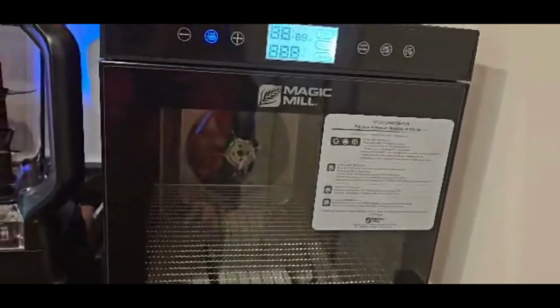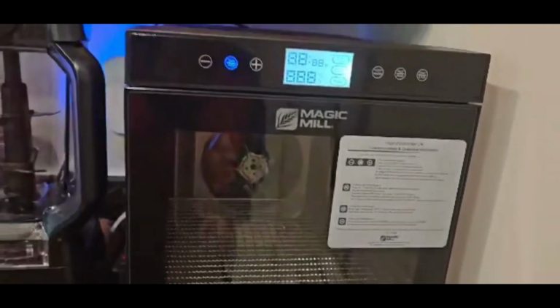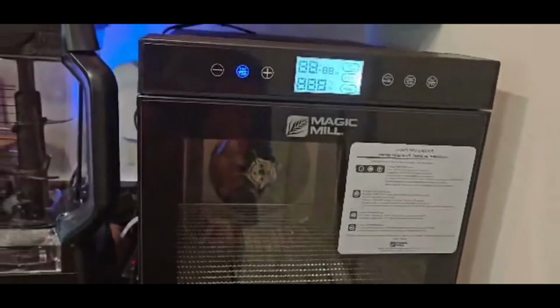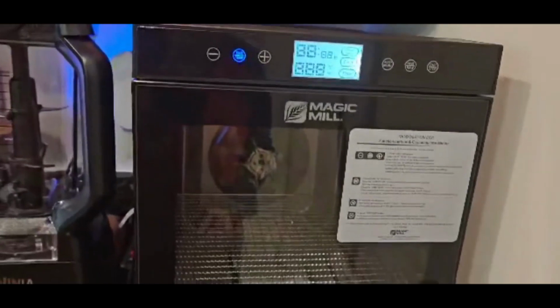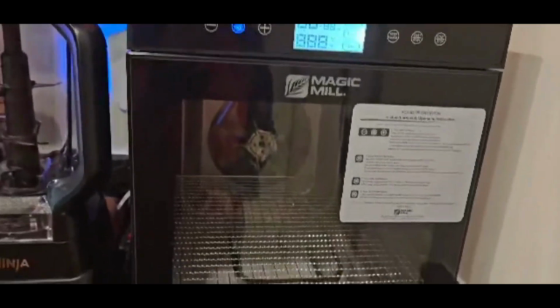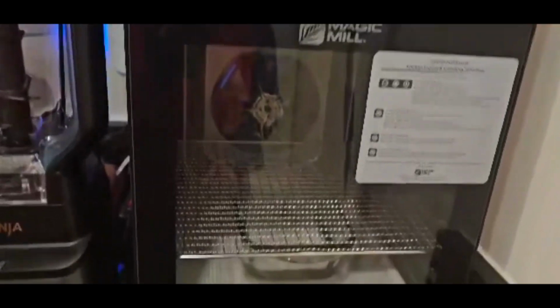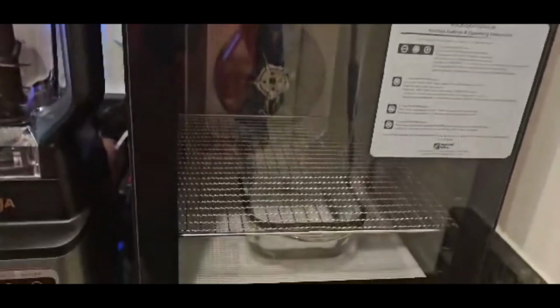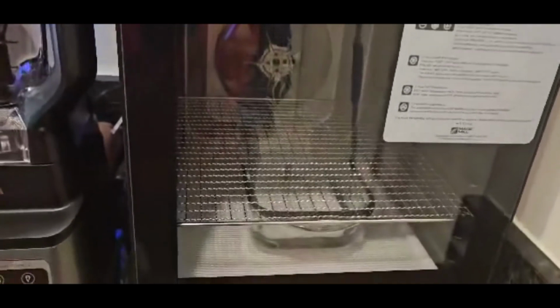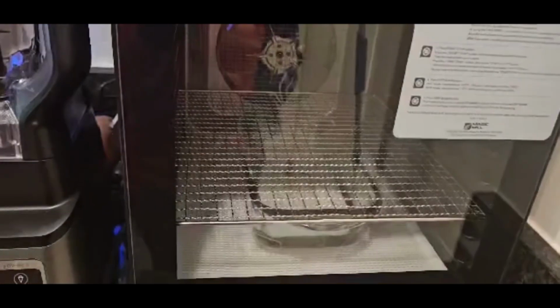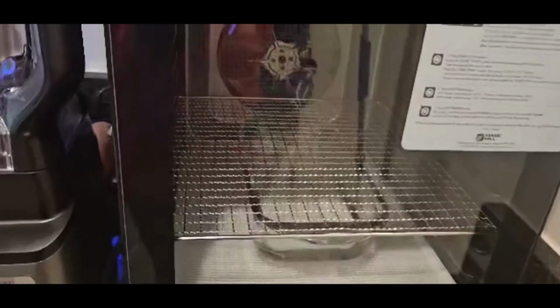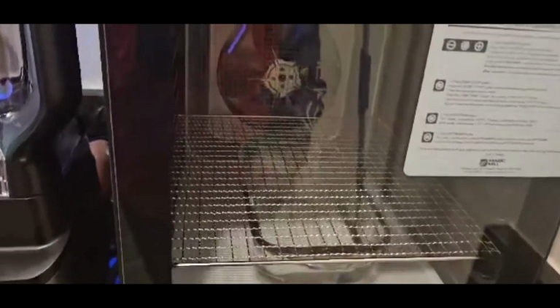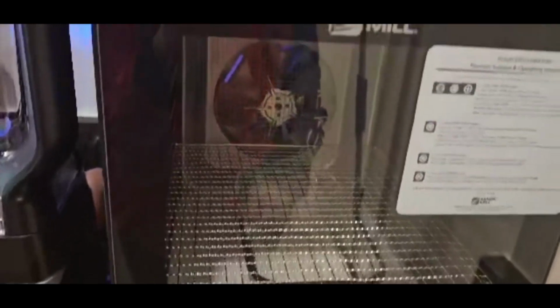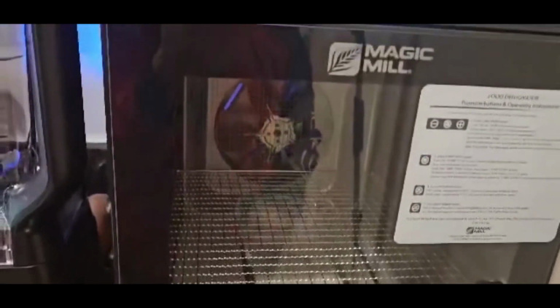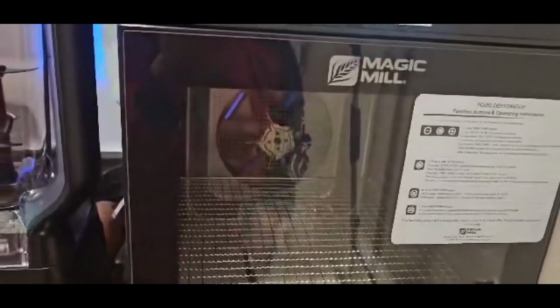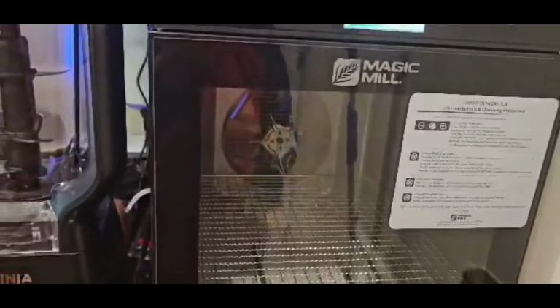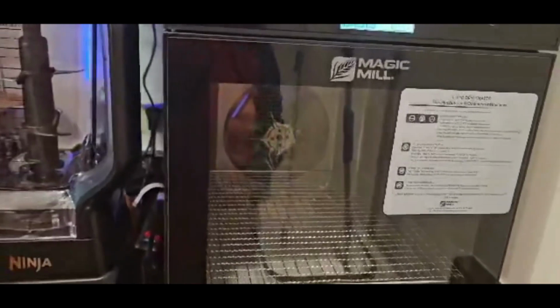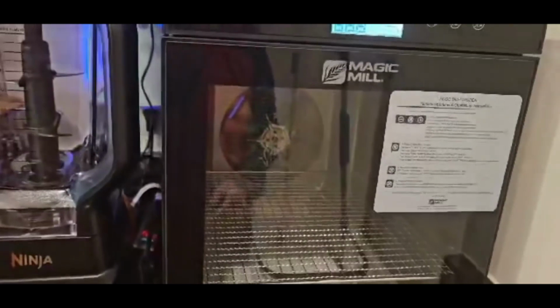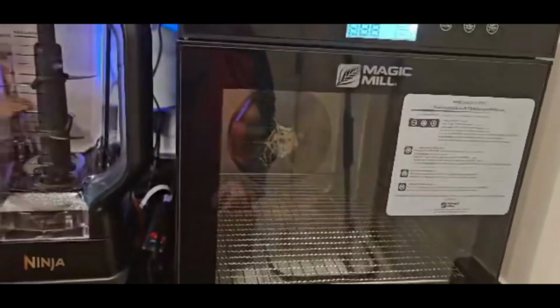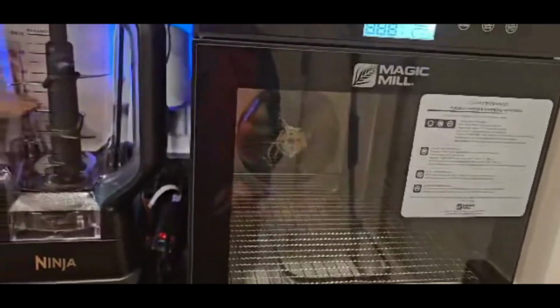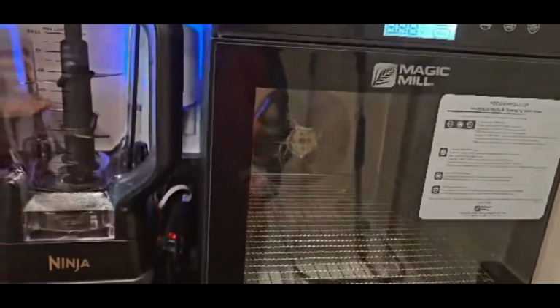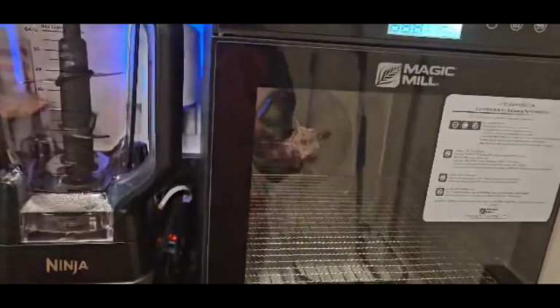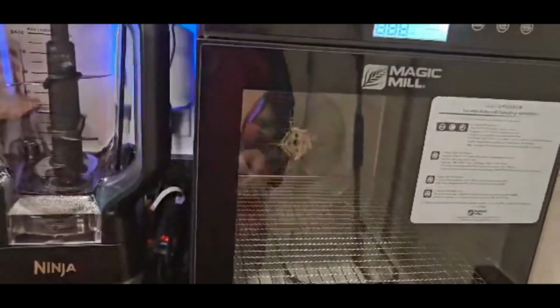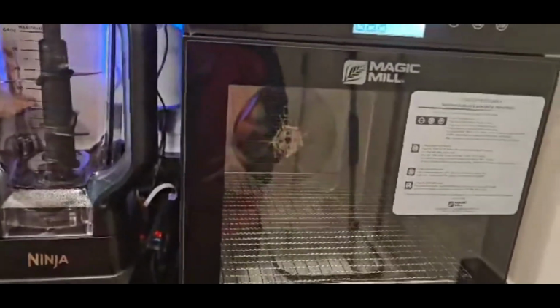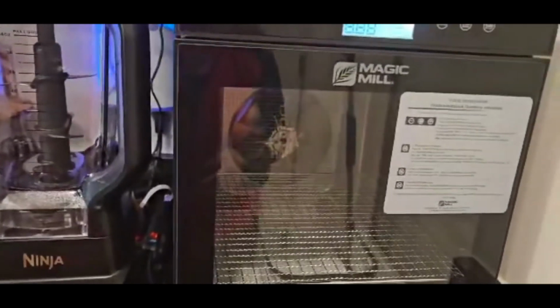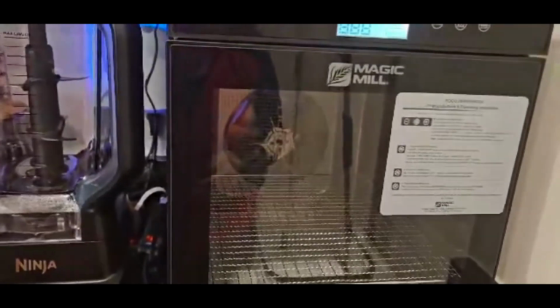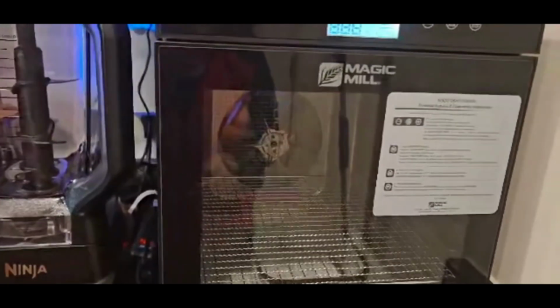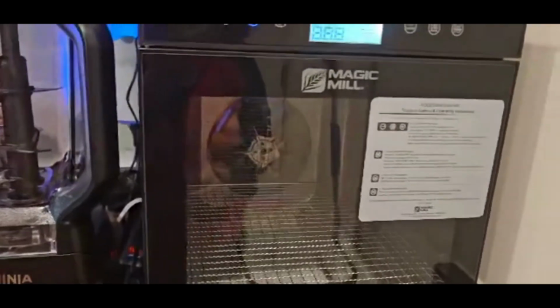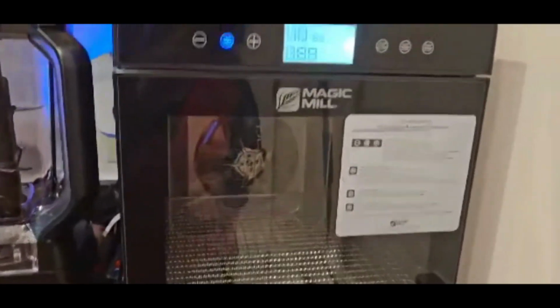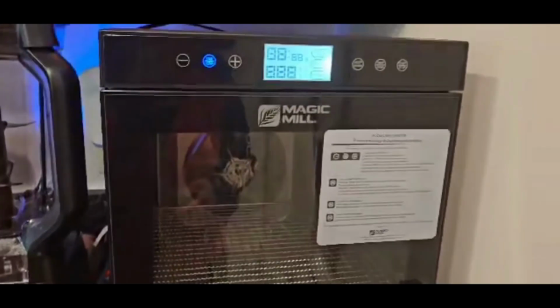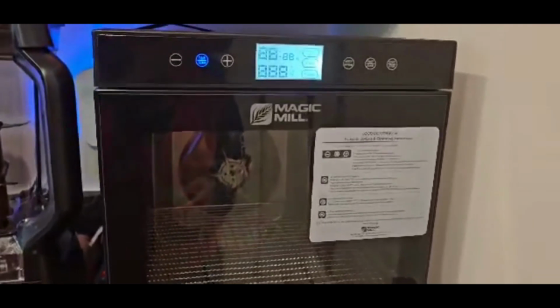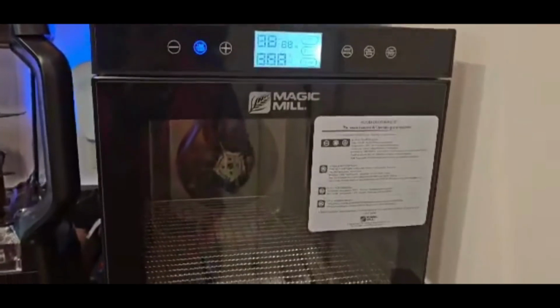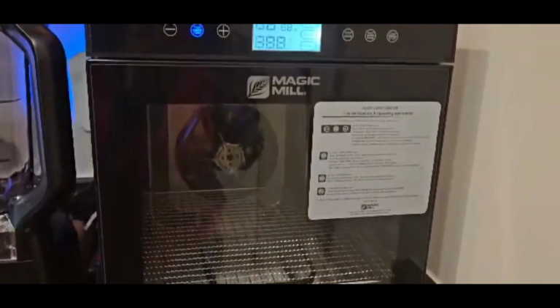So what we're gonna do is try to rise some rolls — dinner rolls, well they're frozen dinner rolls — in here today.